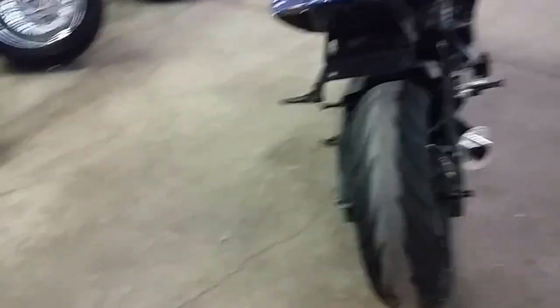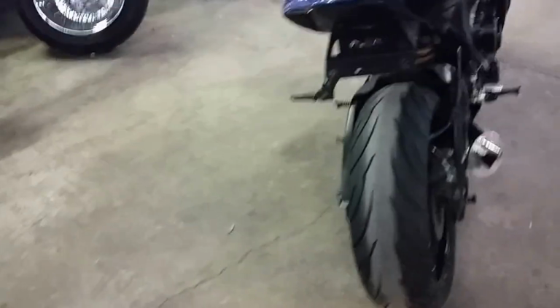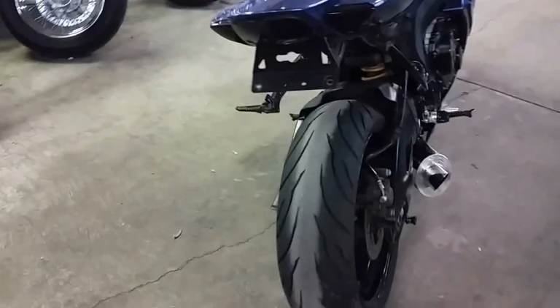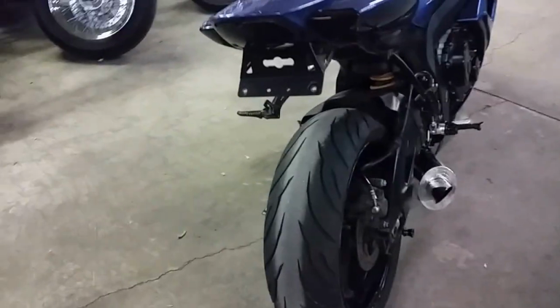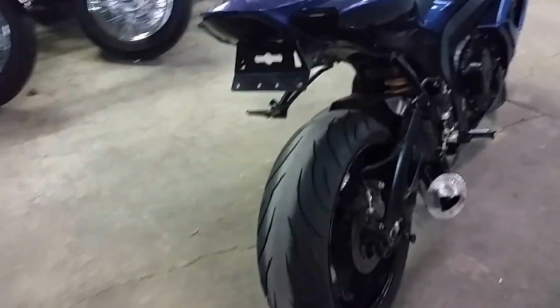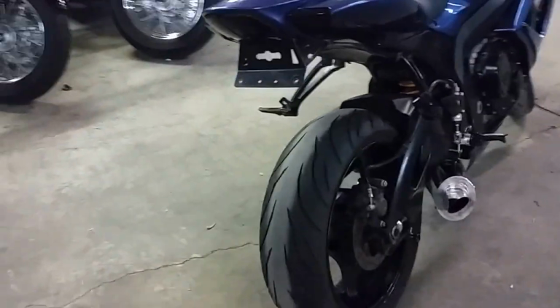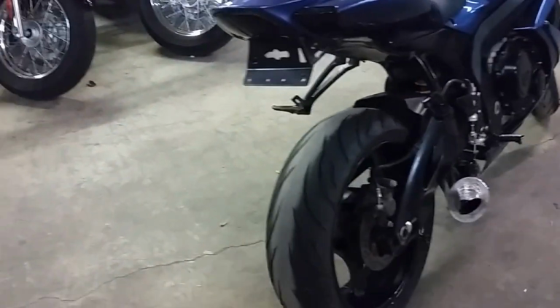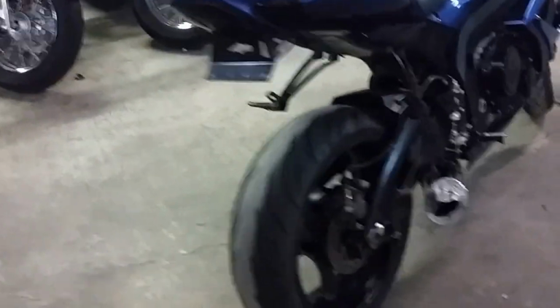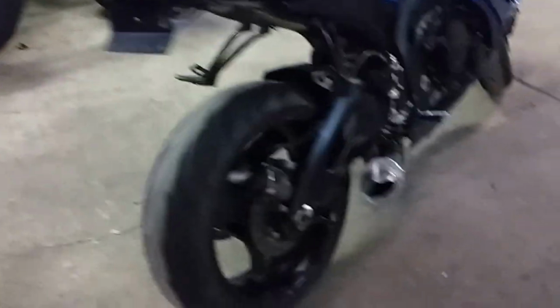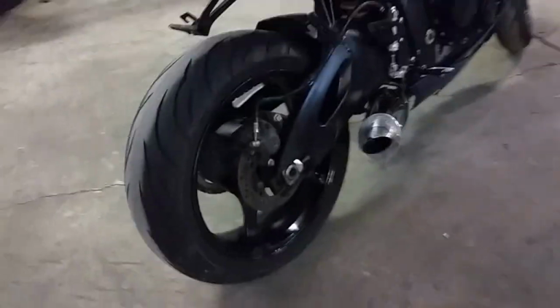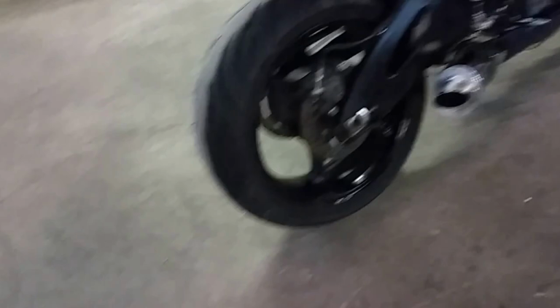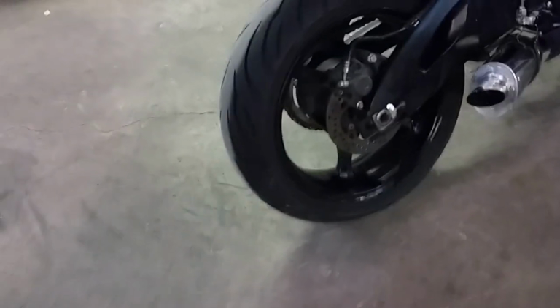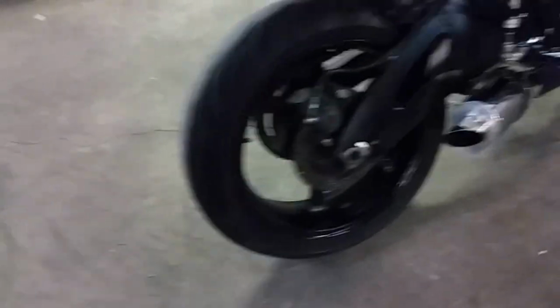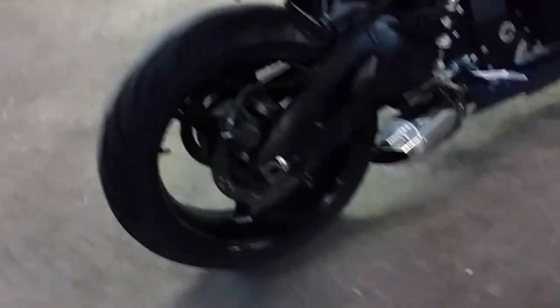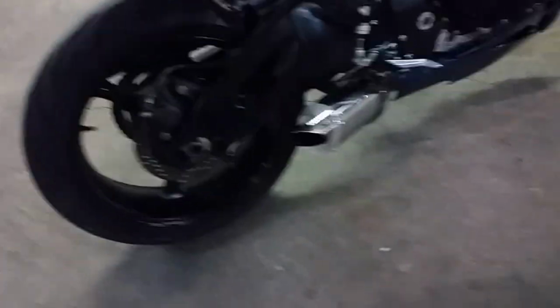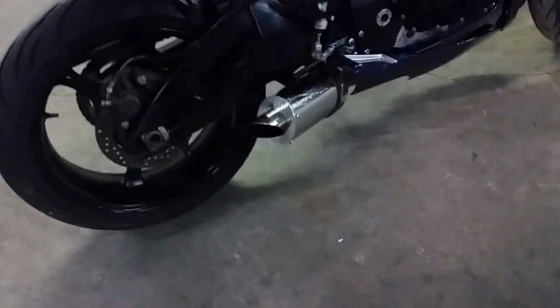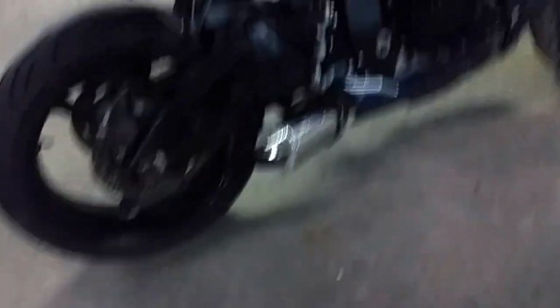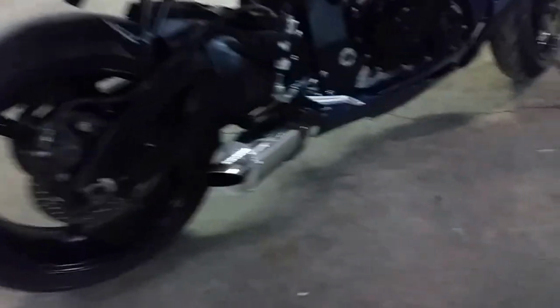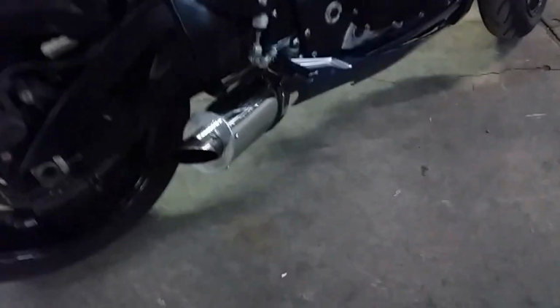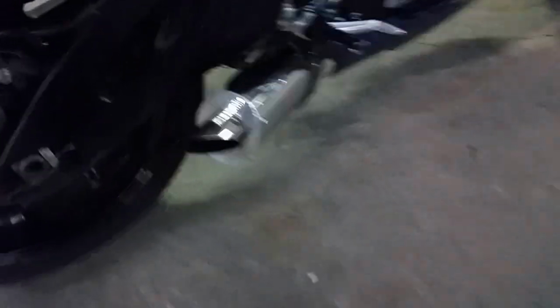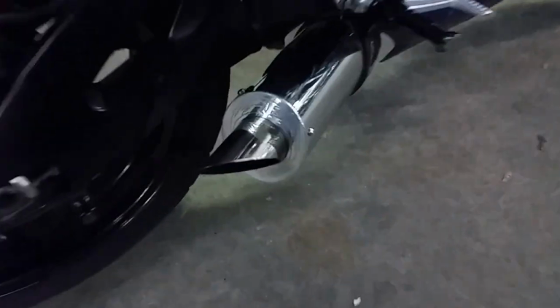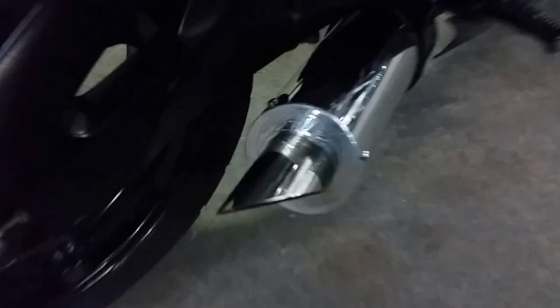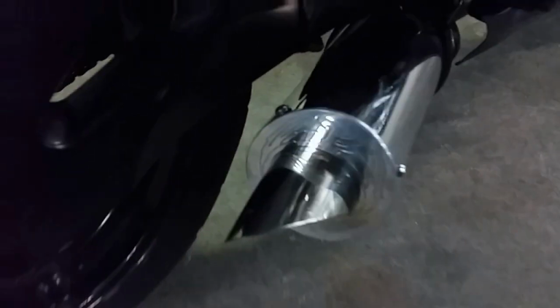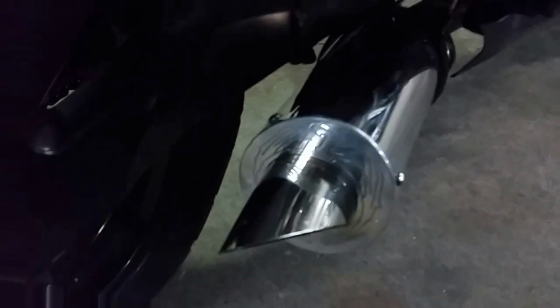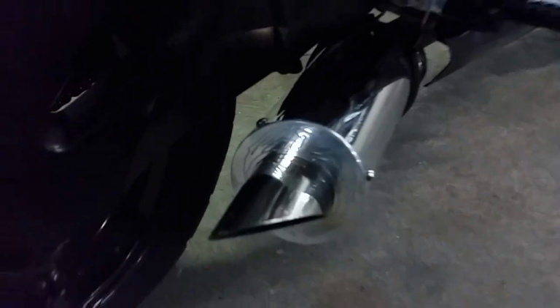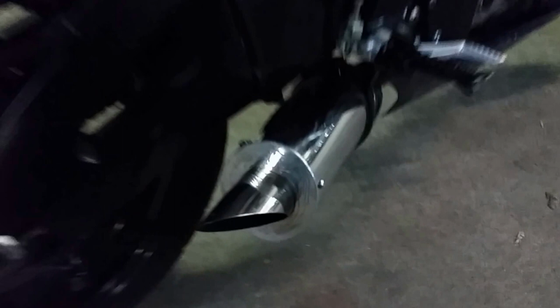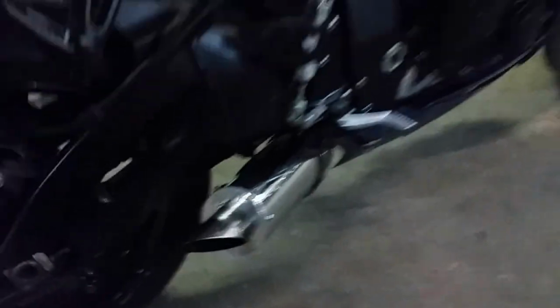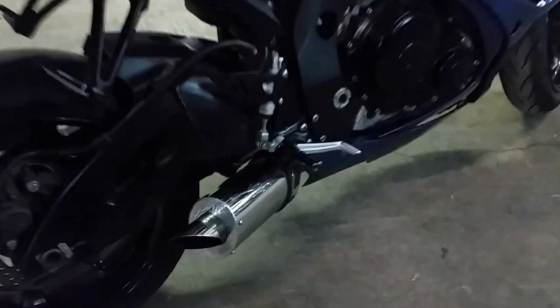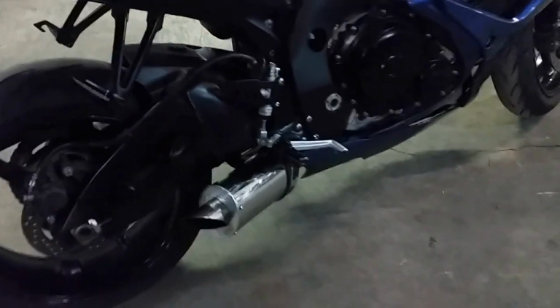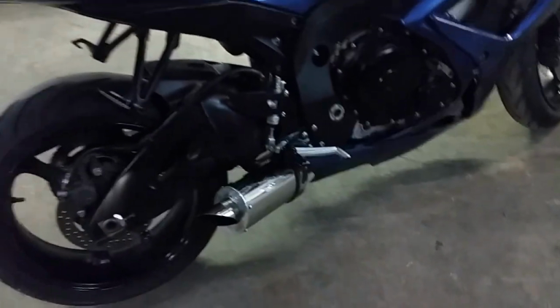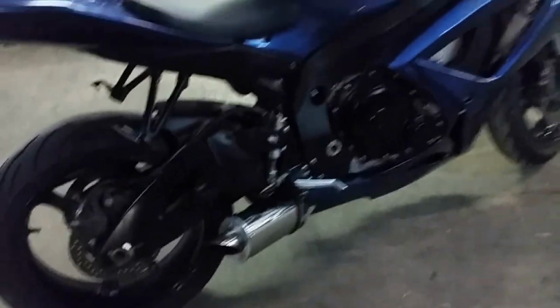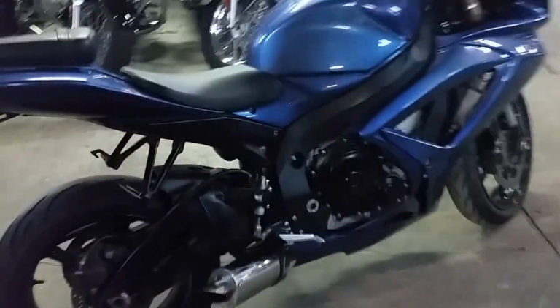One good-looking bike. It runs strong, needs absolutely nothing. It's just been serviced at an authorized Suzuki dealership. It's been inspected, and it includes a six-month warranty. Drew just took a close-up of the Bose exhaust.